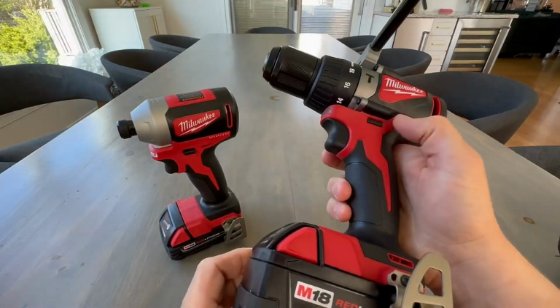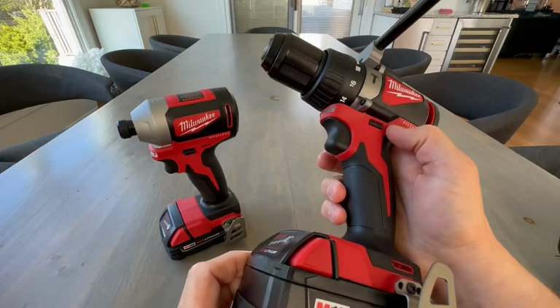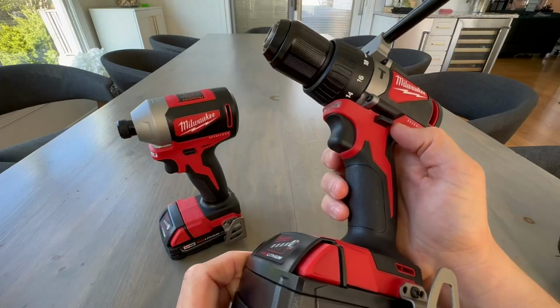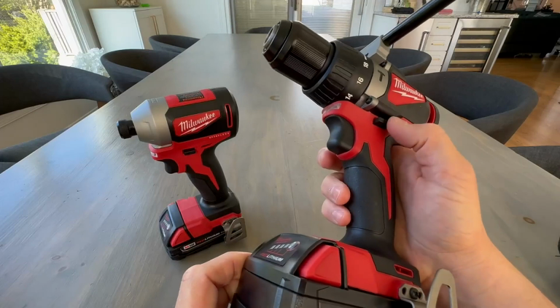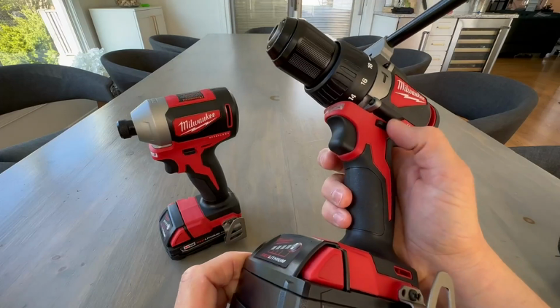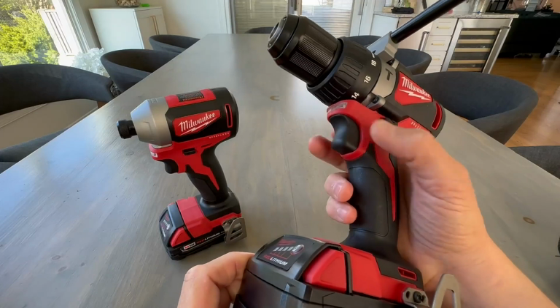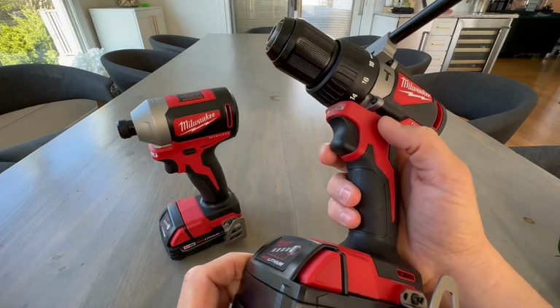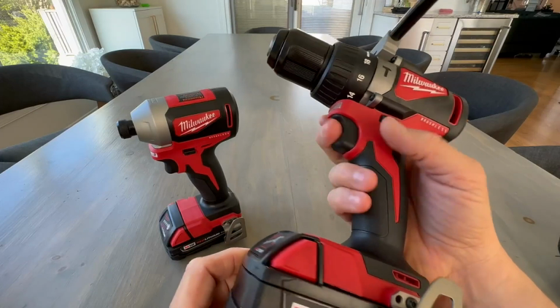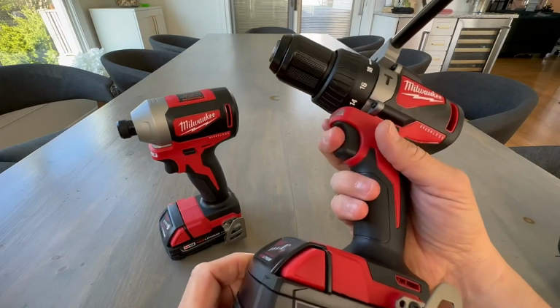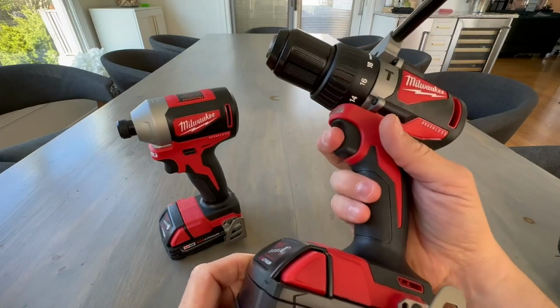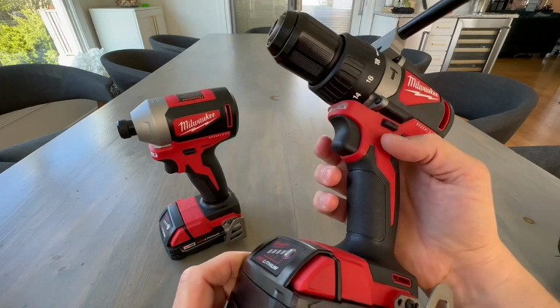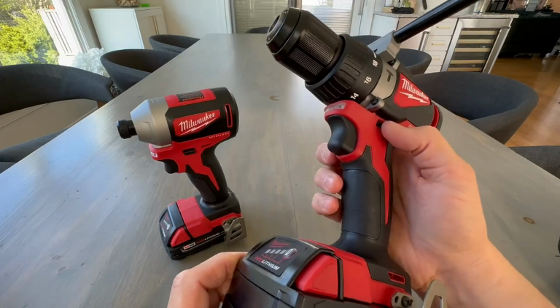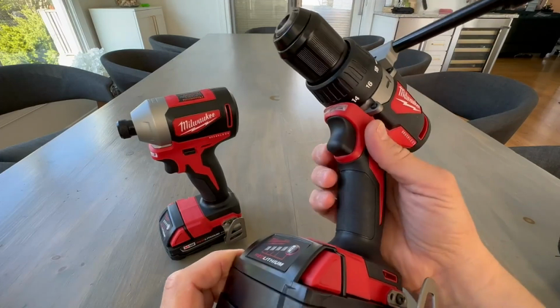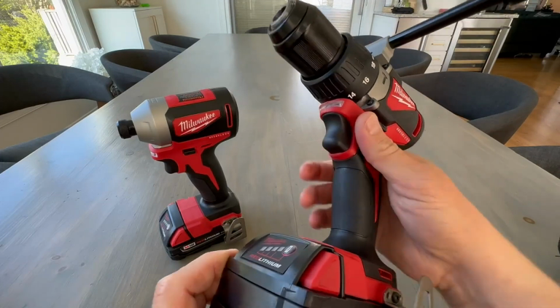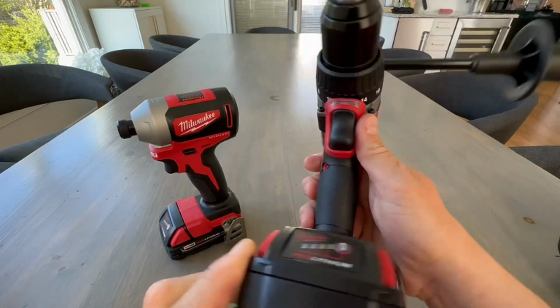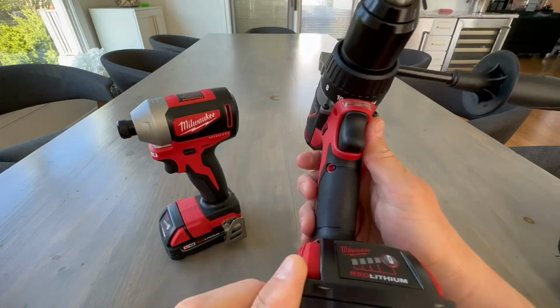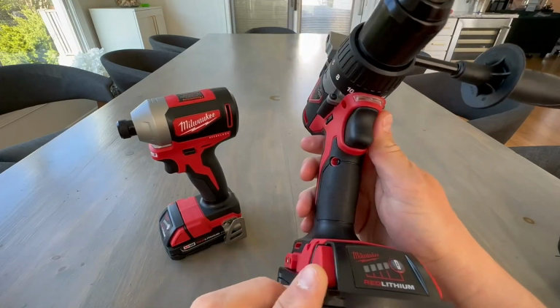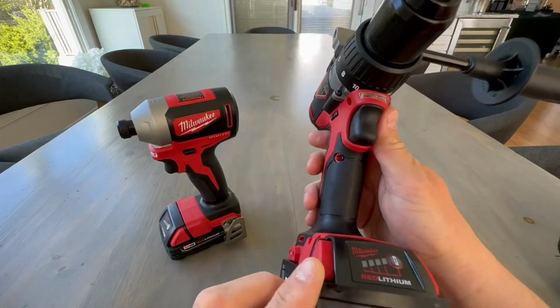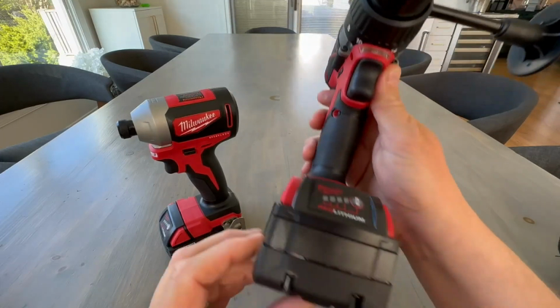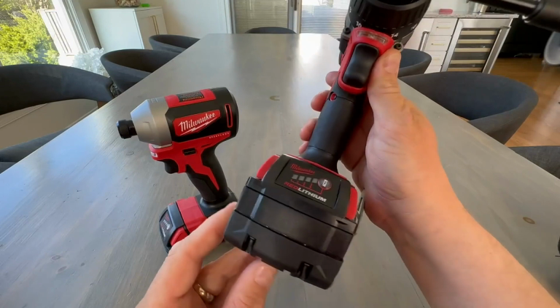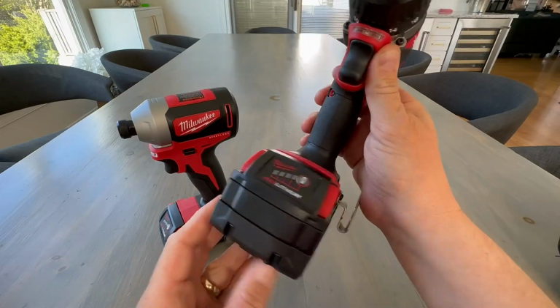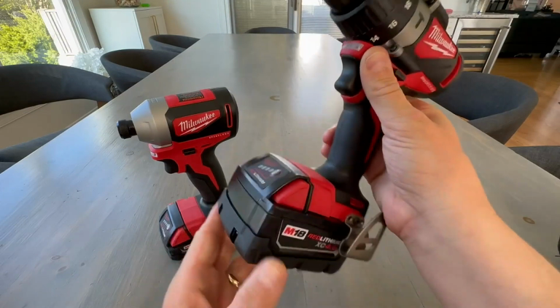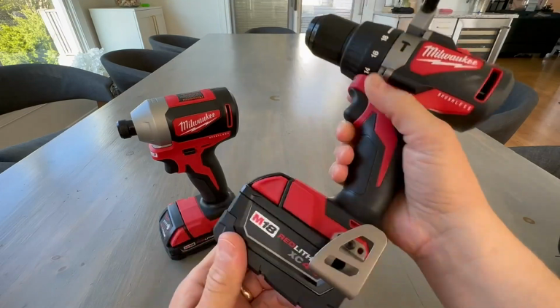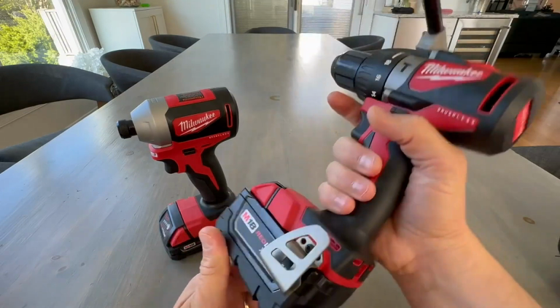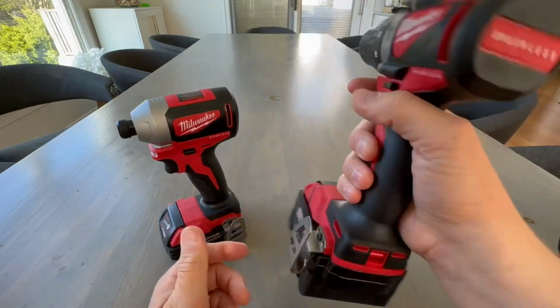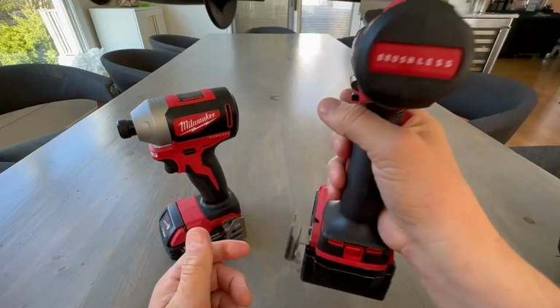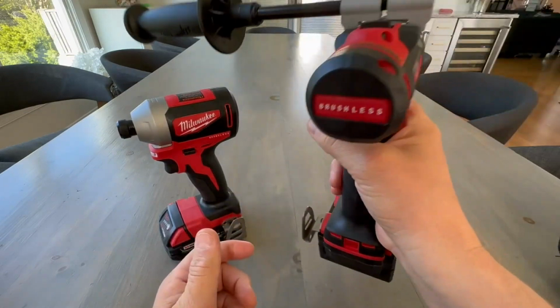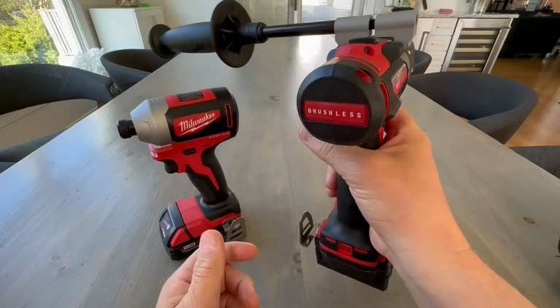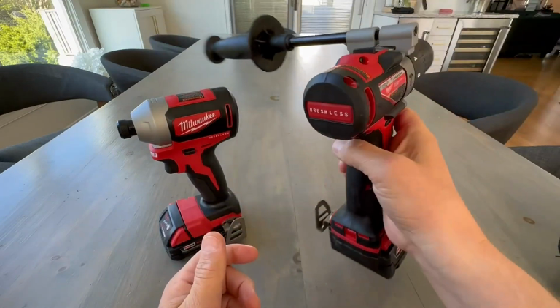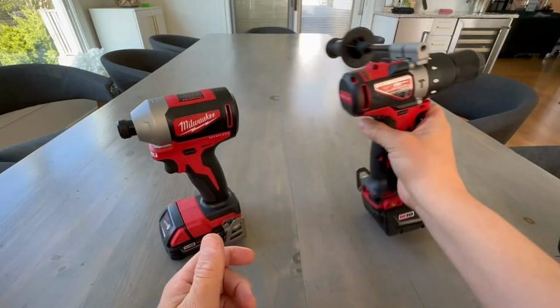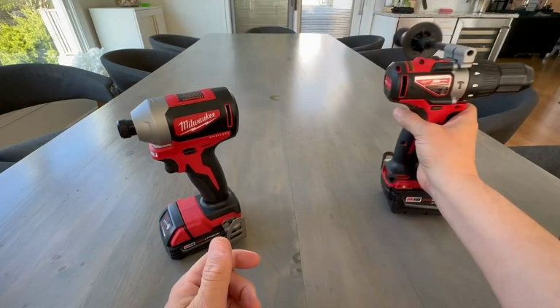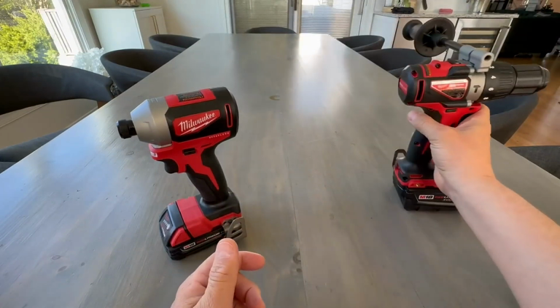It's got your reverse neutral selector, of course, so you can lock the trigger. It's kind of nice if you've got kids around. This is definitely a heavy drill for heavy use.